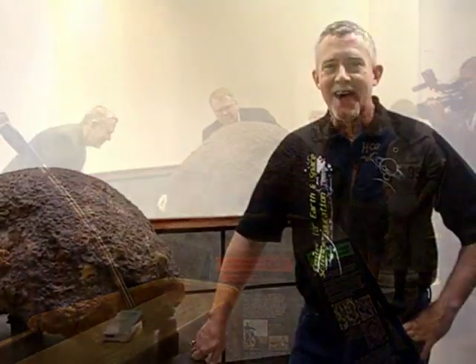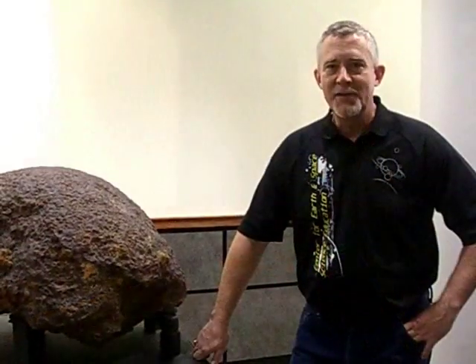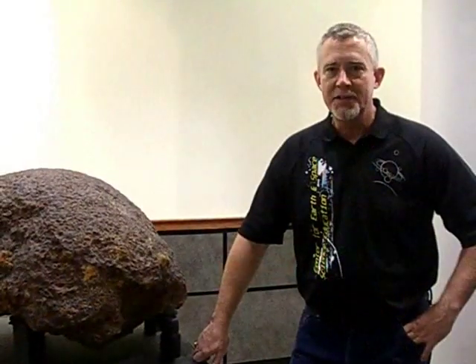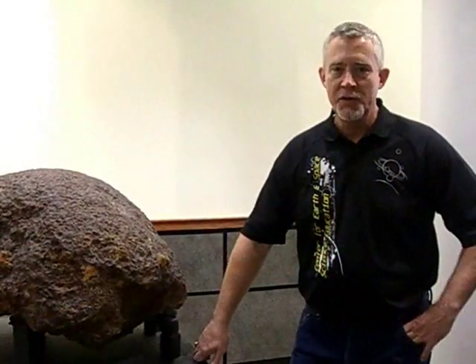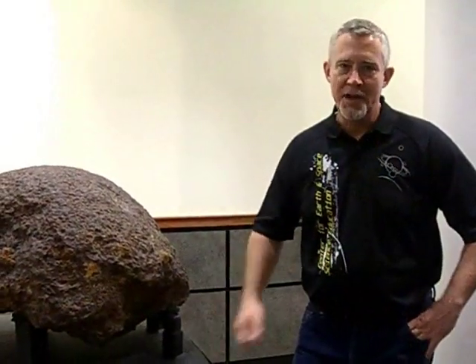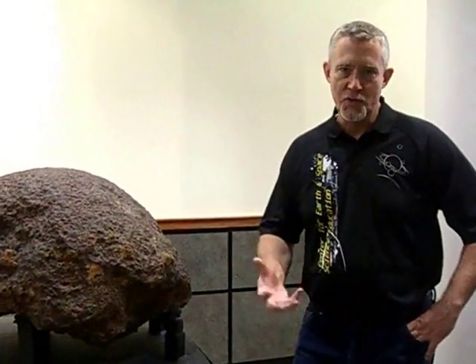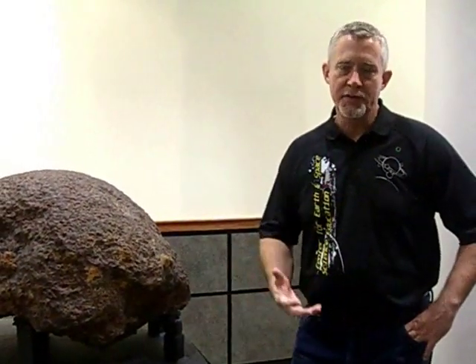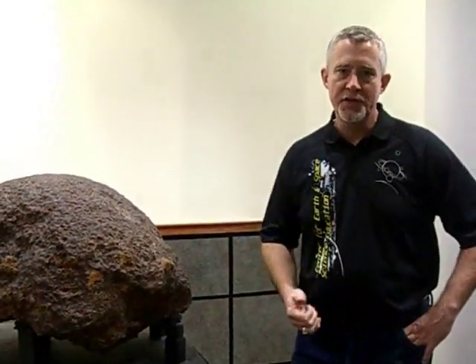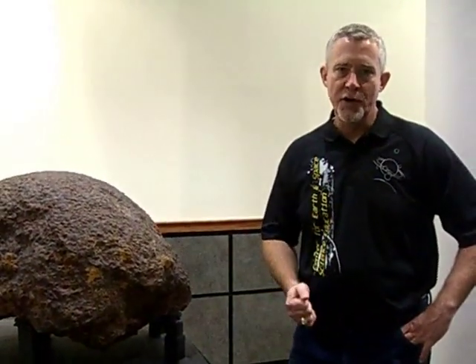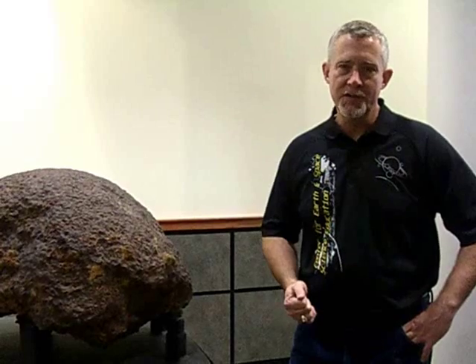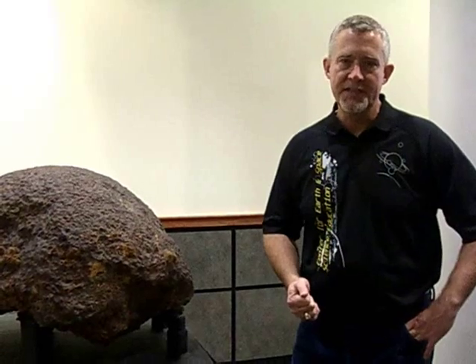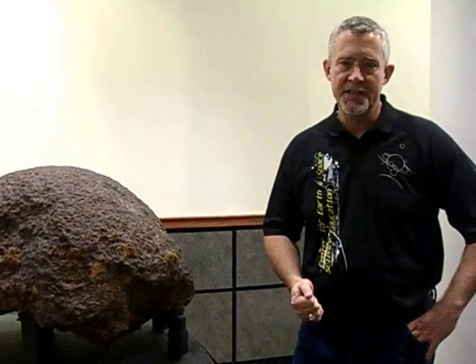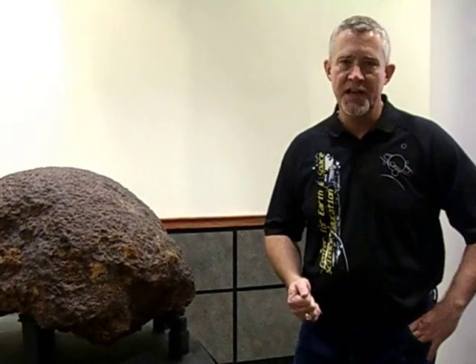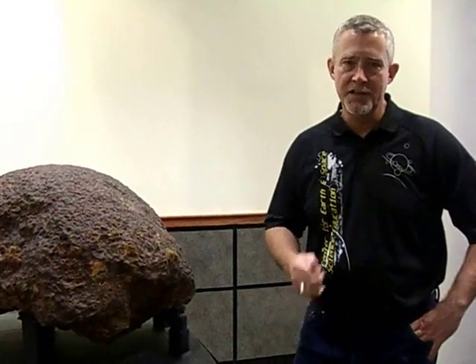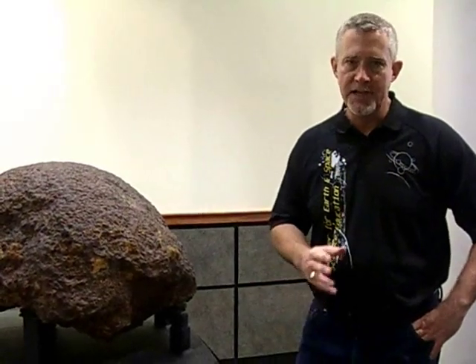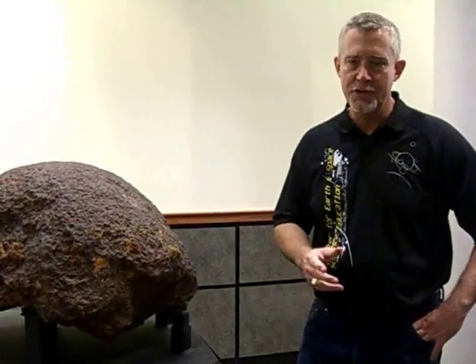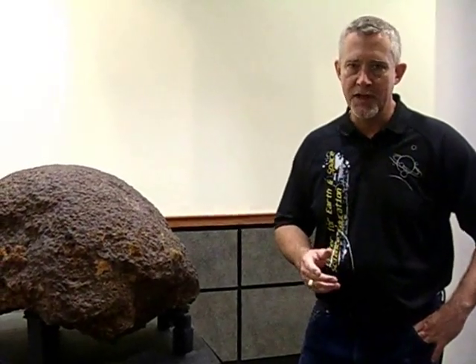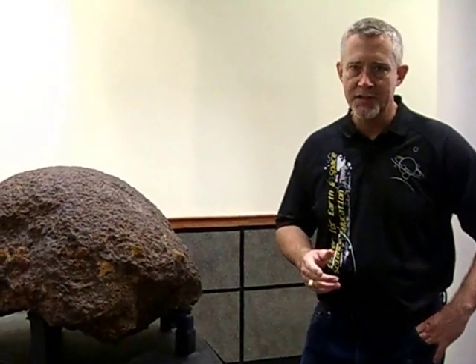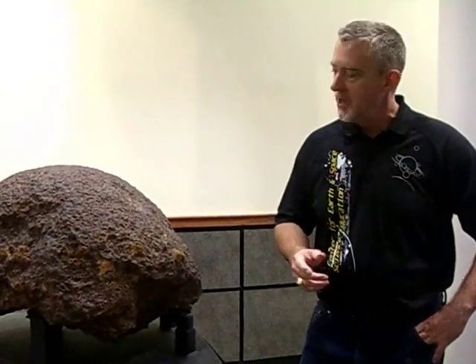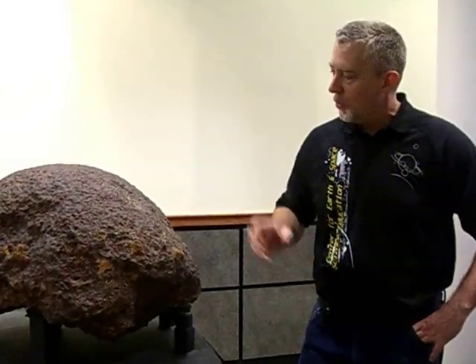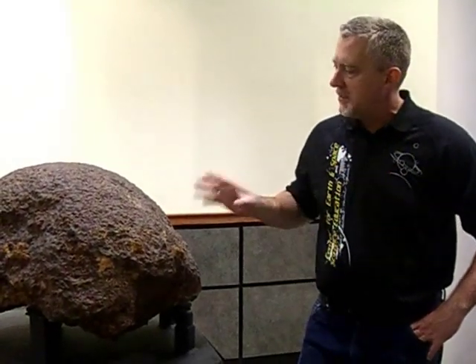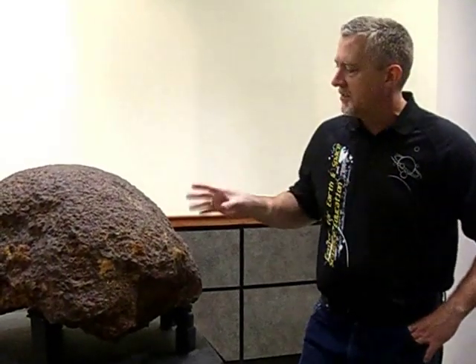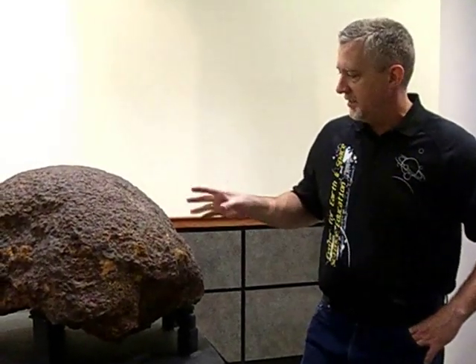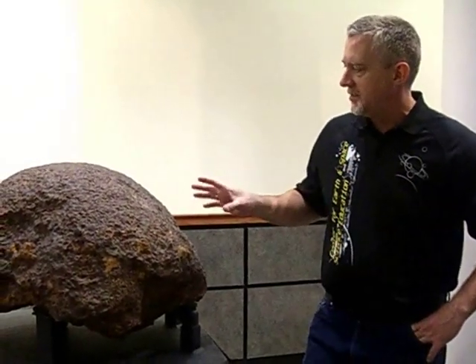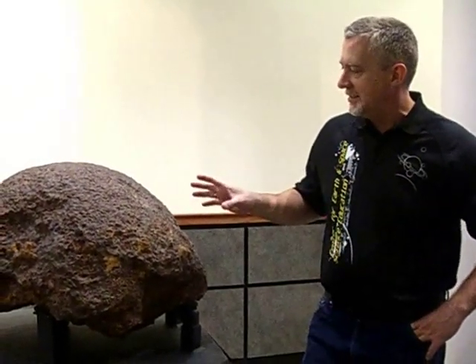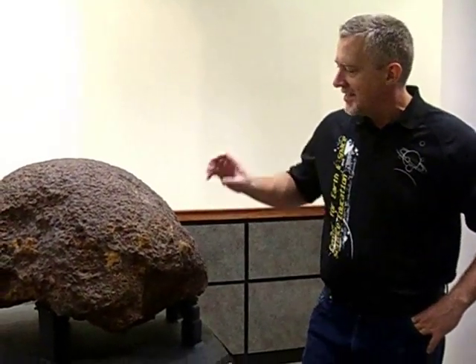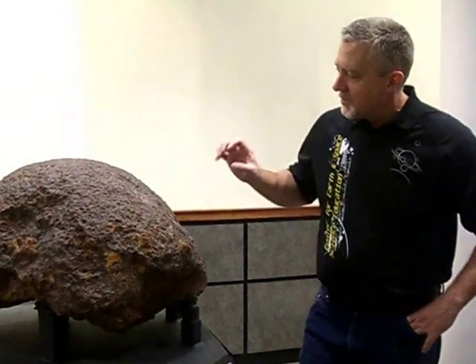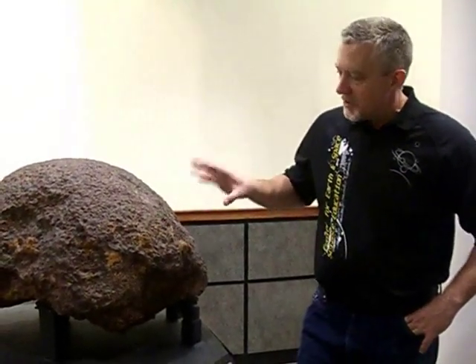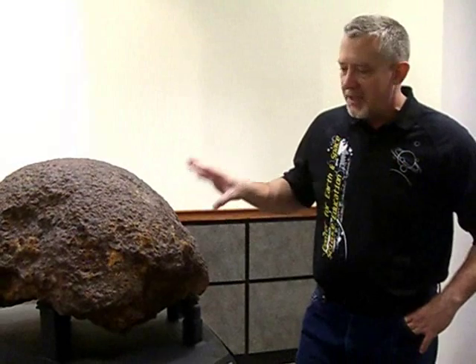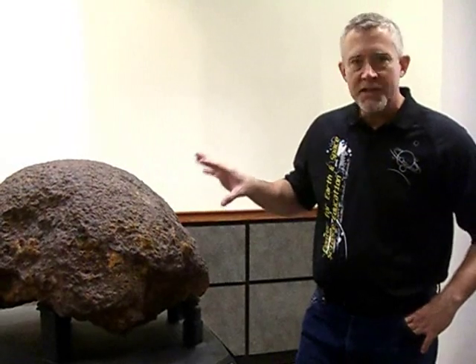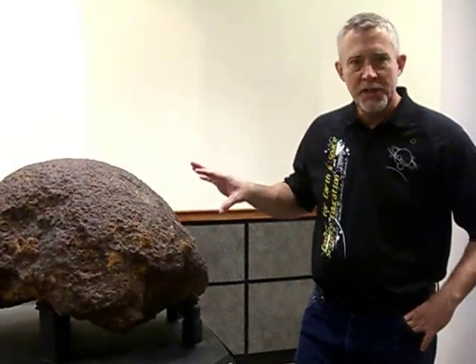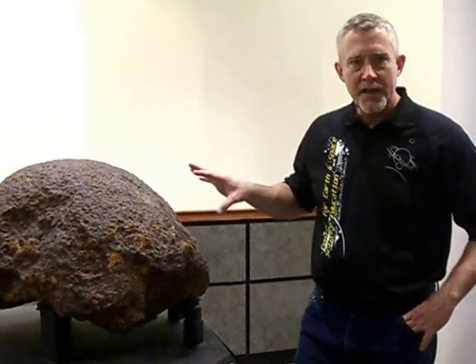I'm Dr. Tom Hooten, I'm the director of the Center for Earth and Space Science Education here at Tyler Junior College, and what this is is the Brenham Main Mass Meteorite.